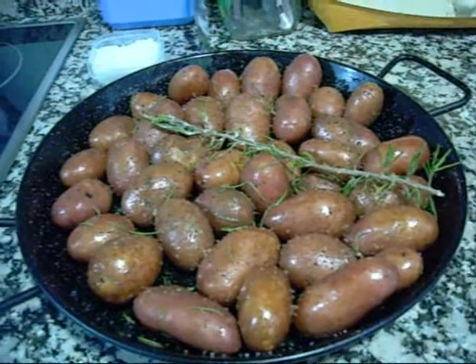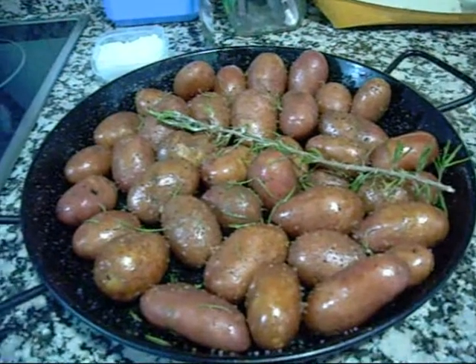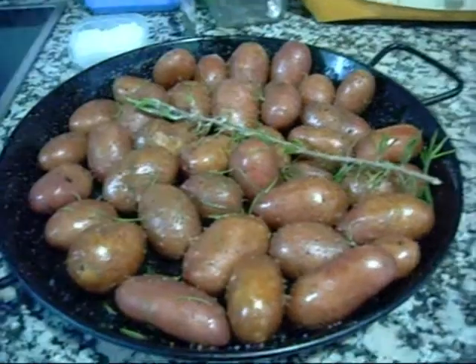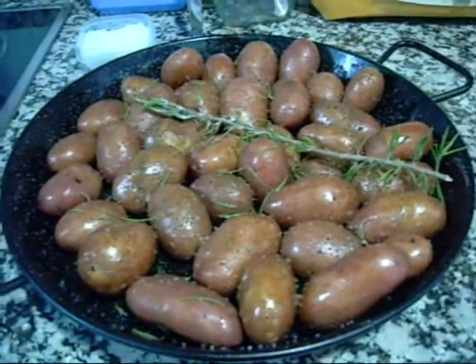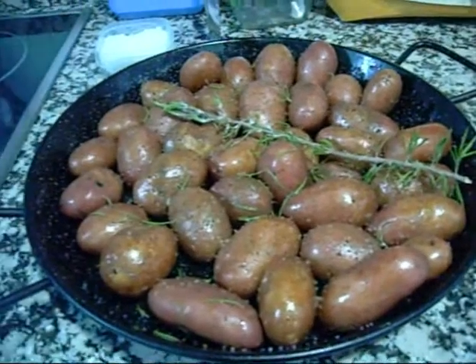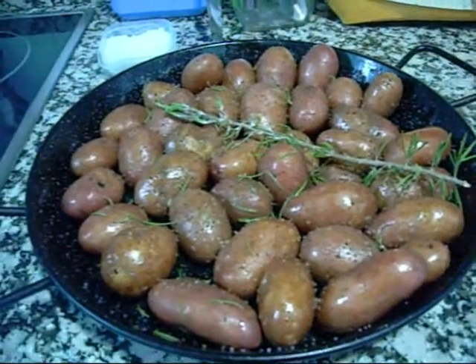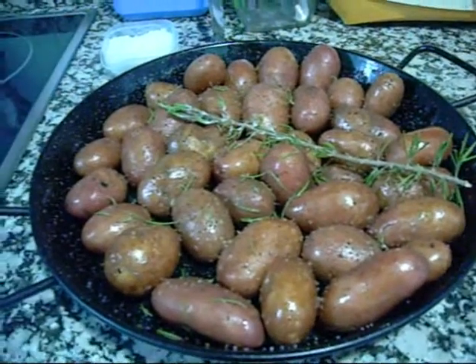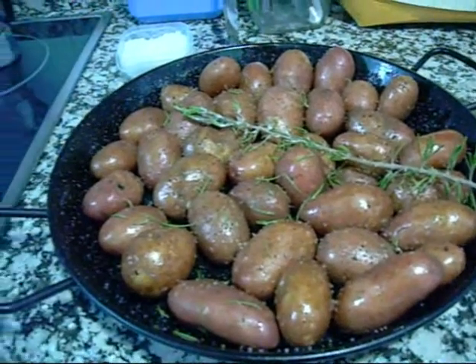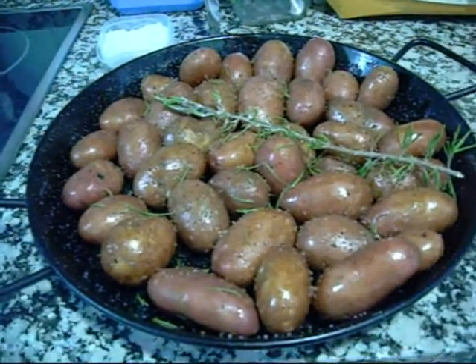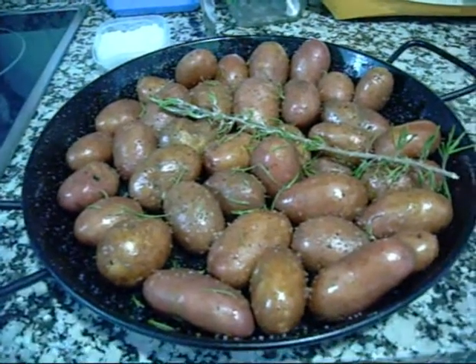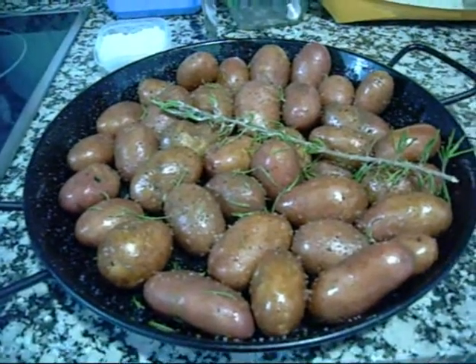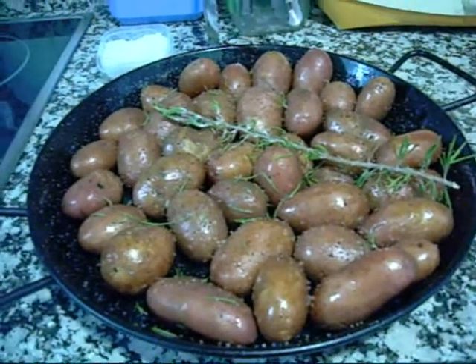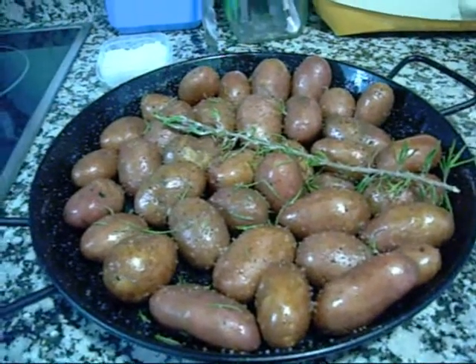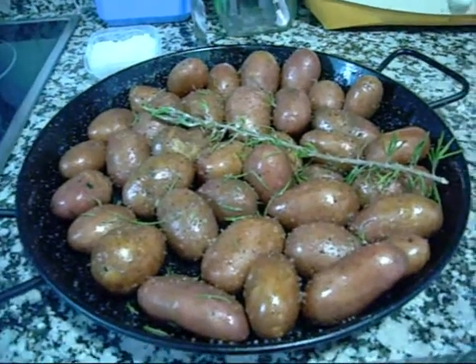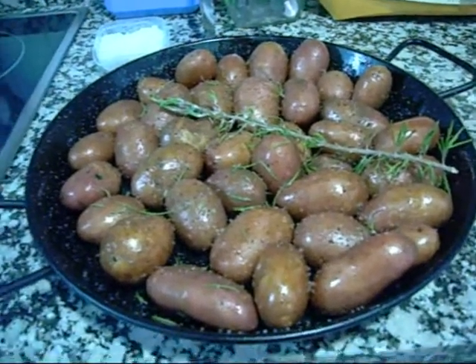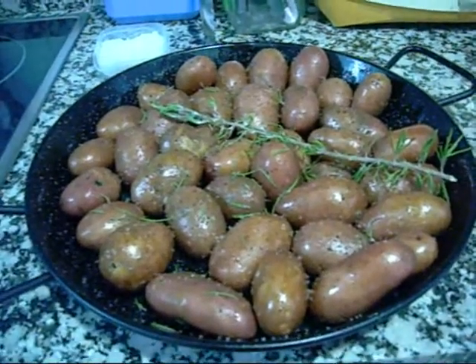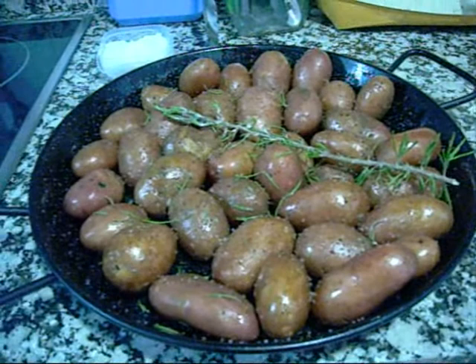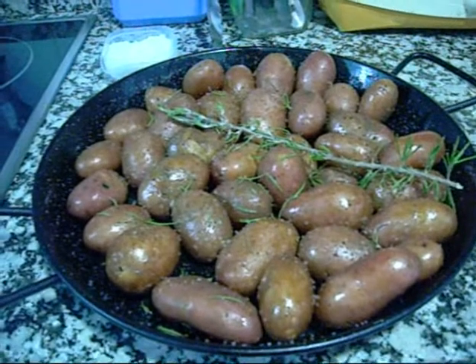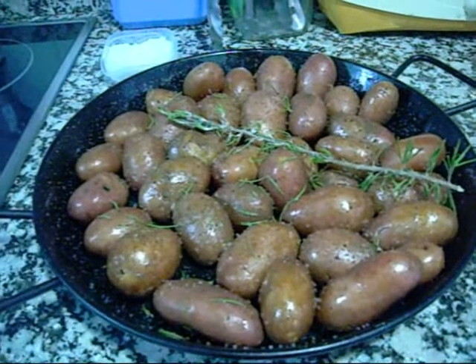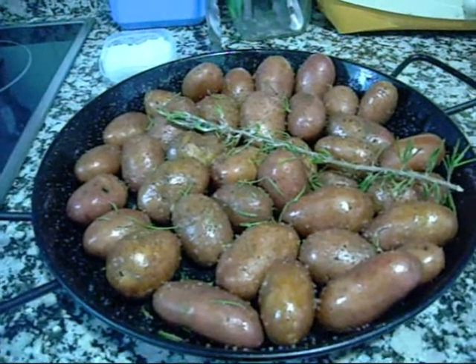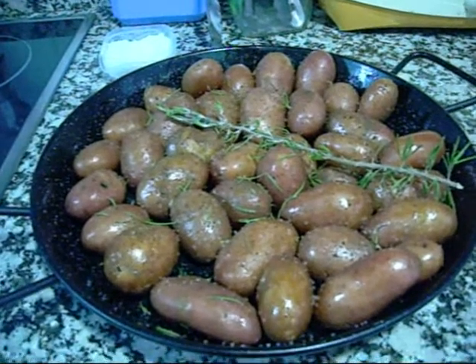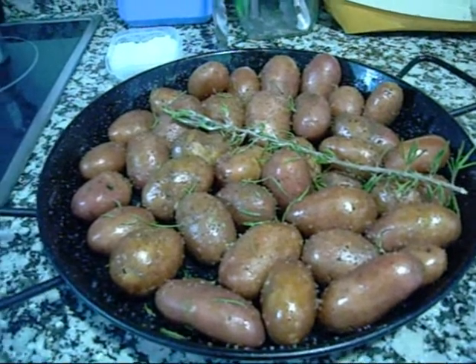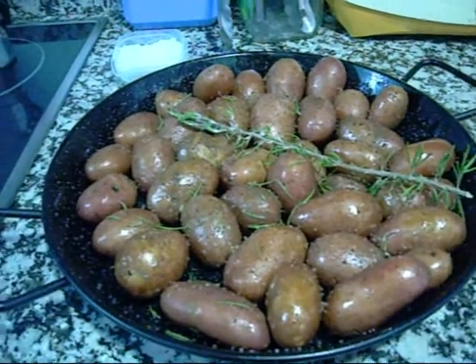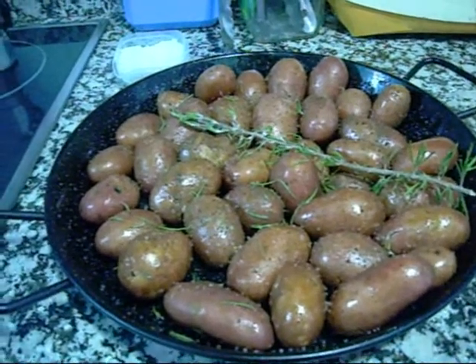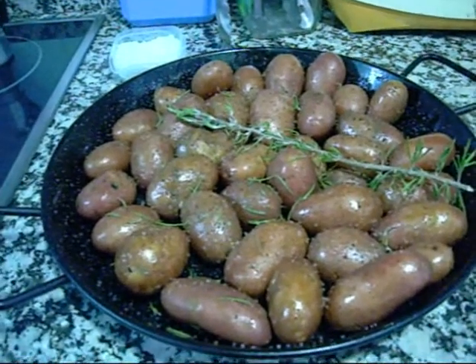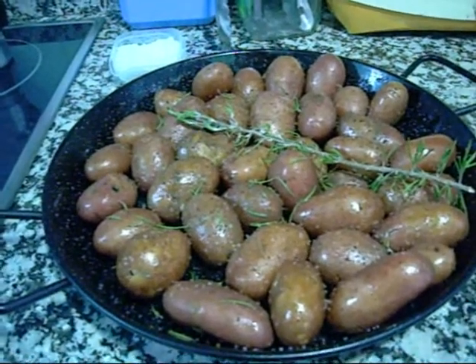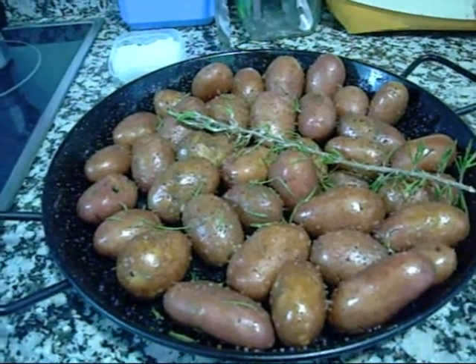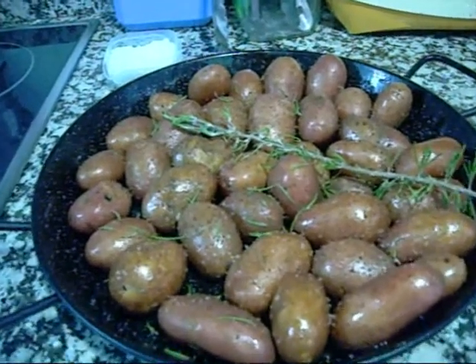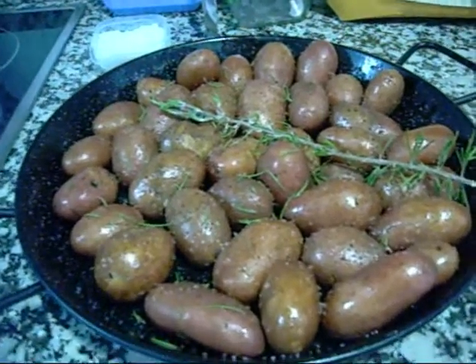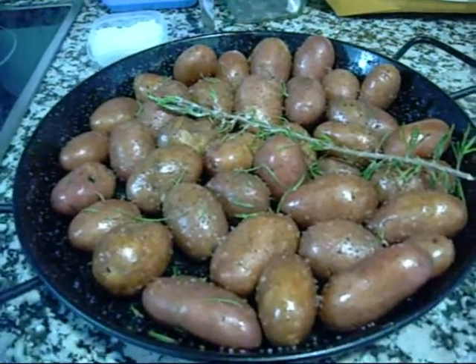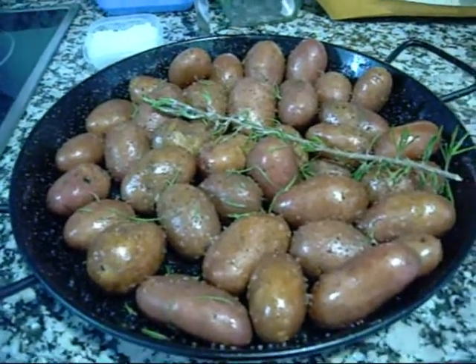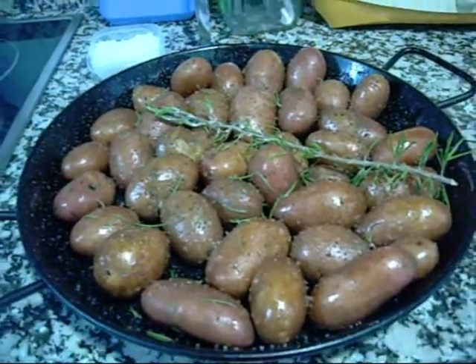I'm going to serve the meatloaf with some new potatoes — roasted, with a little bit of olive oil, salt, pepper, and fresh rosemary.